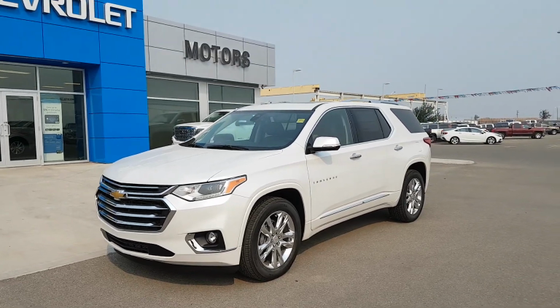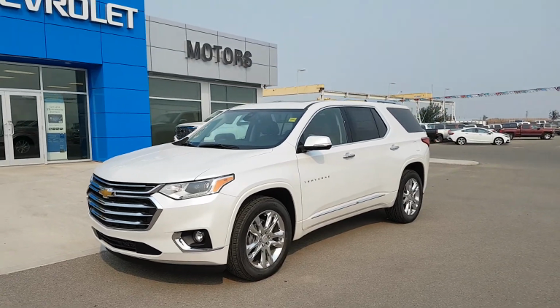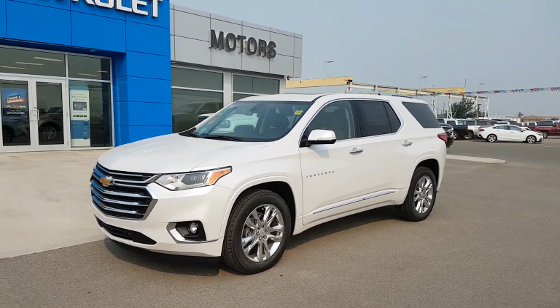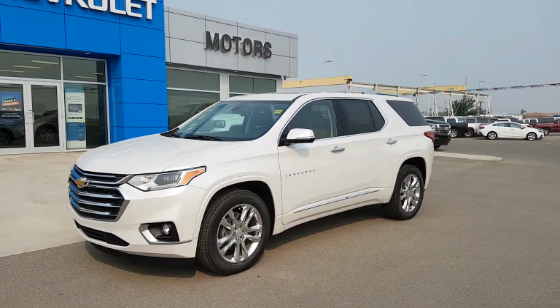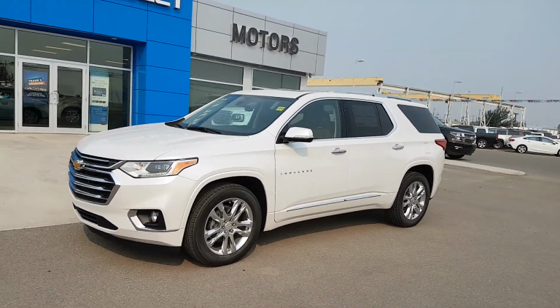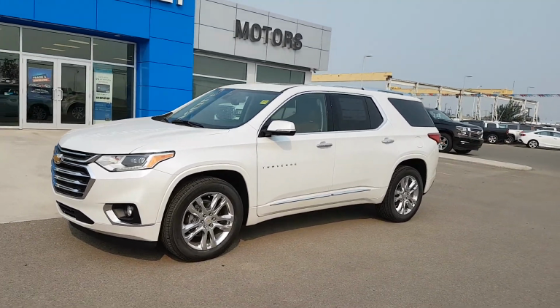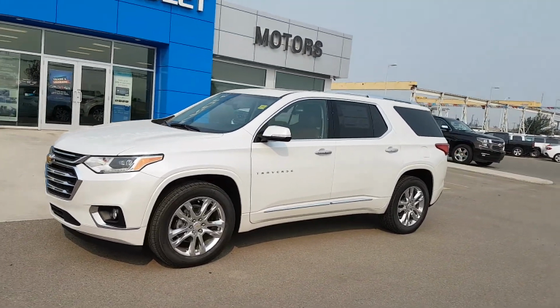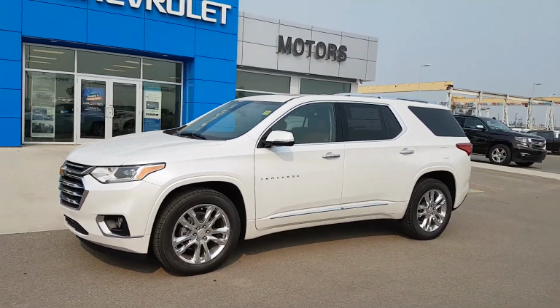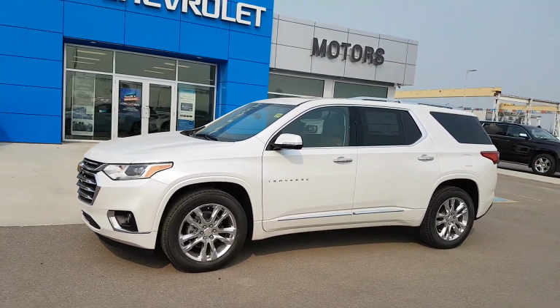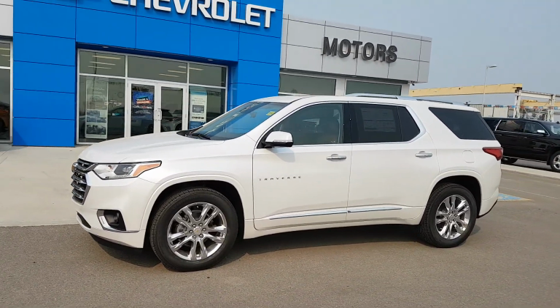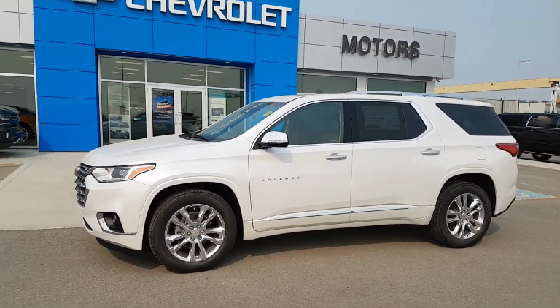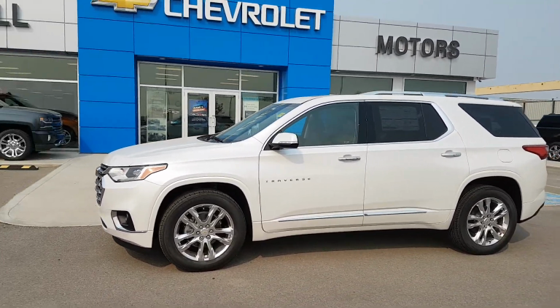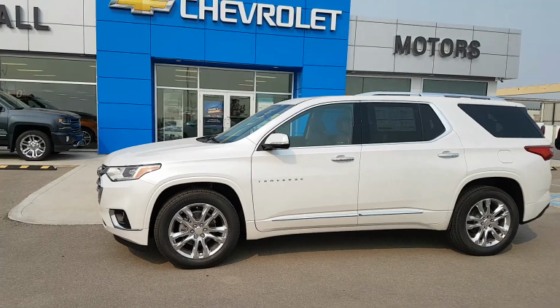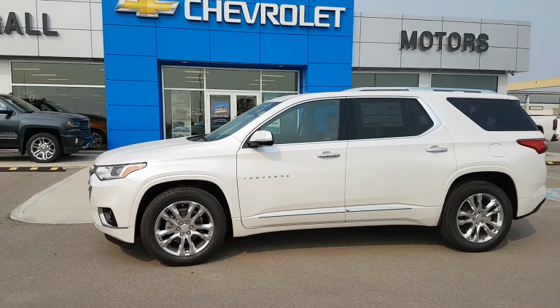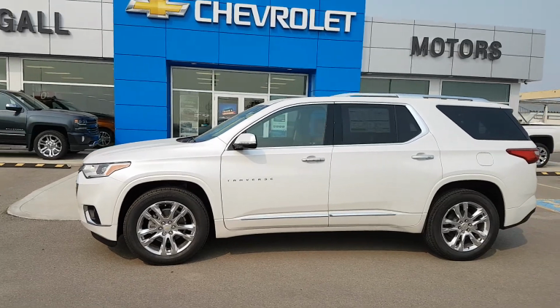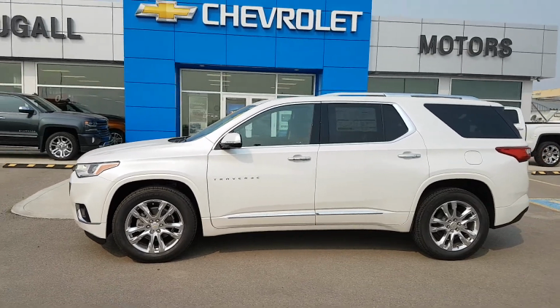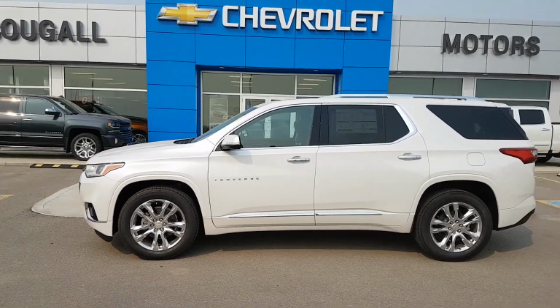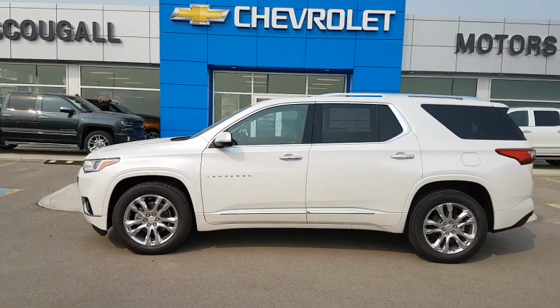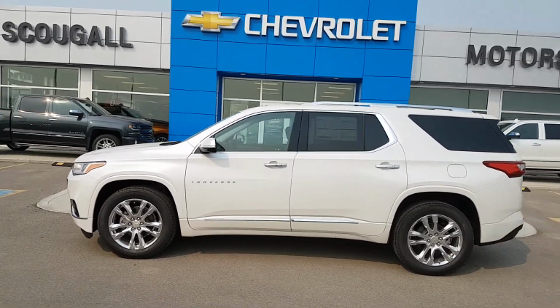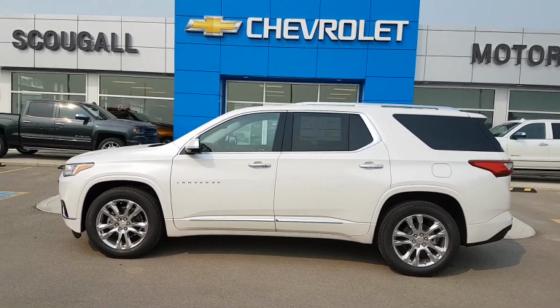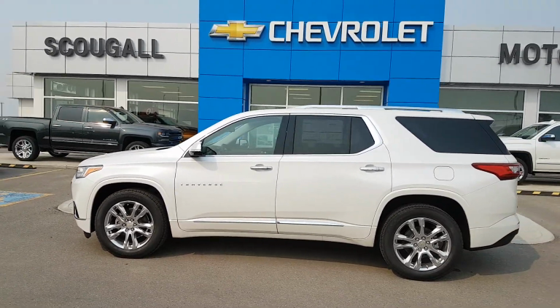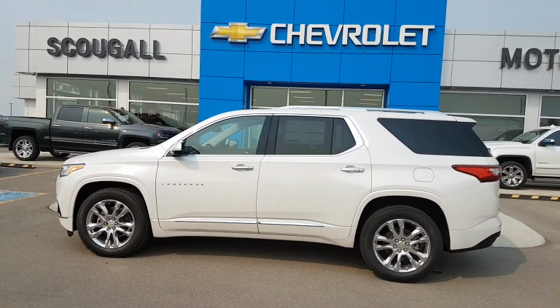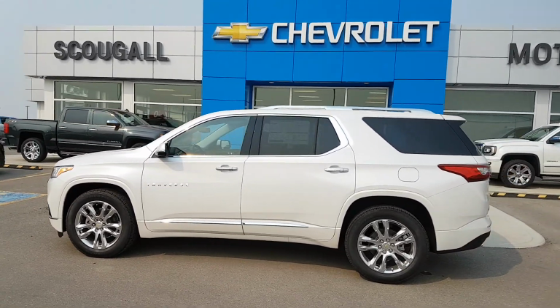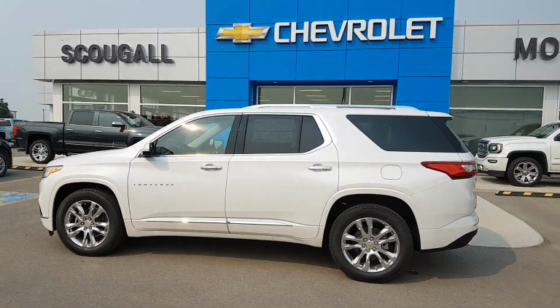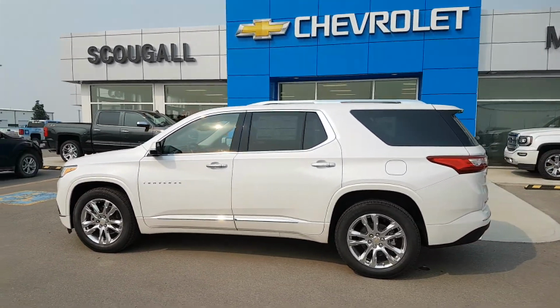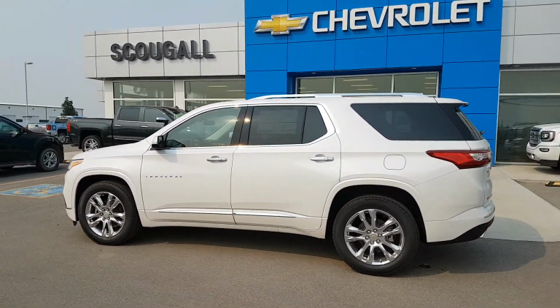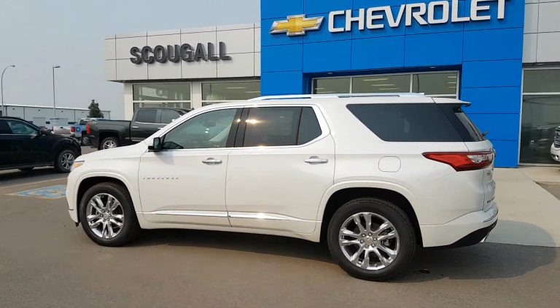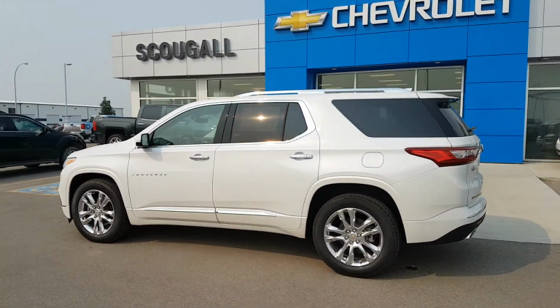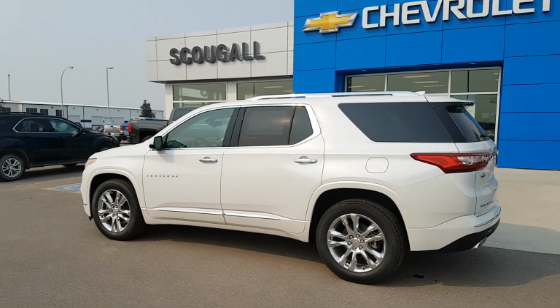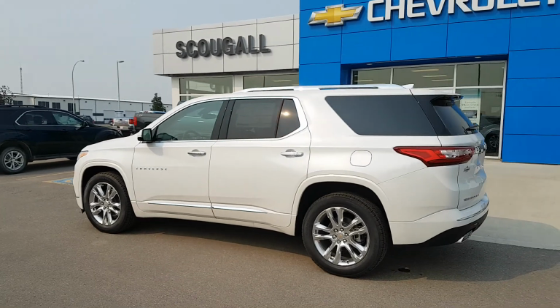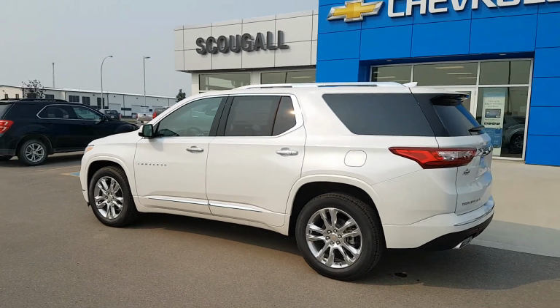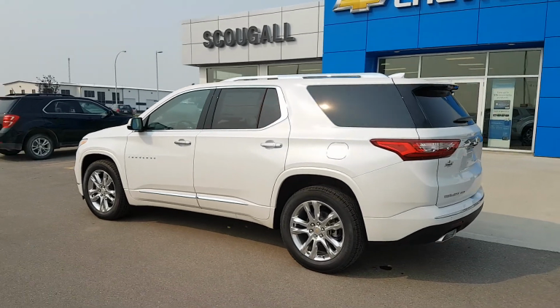A very good day from Scoogle Motors in Fort McLeod. Stock number 196366. Here we have a 2019 Chevrolet Traverse — a 7 passenger, intermediate SUV.